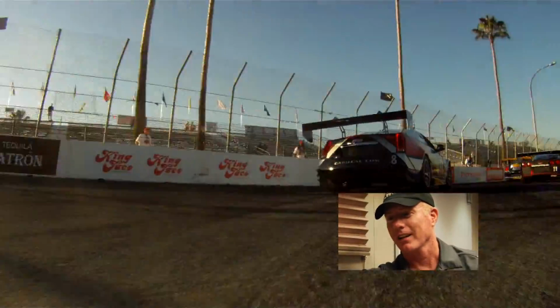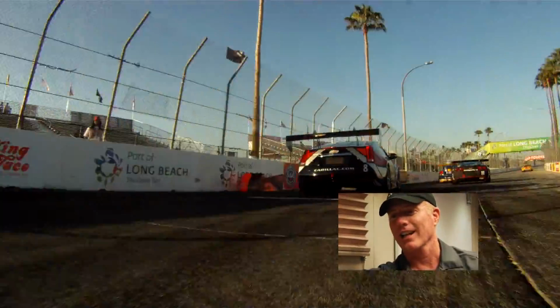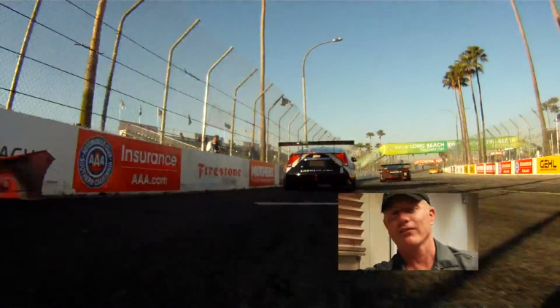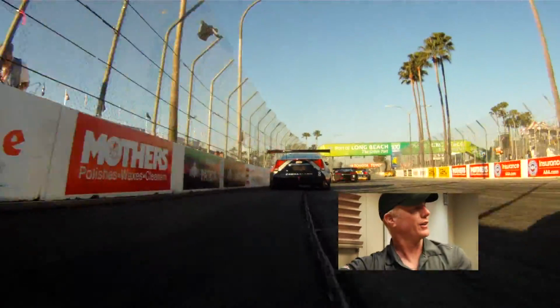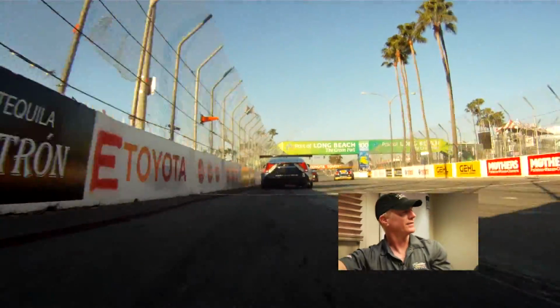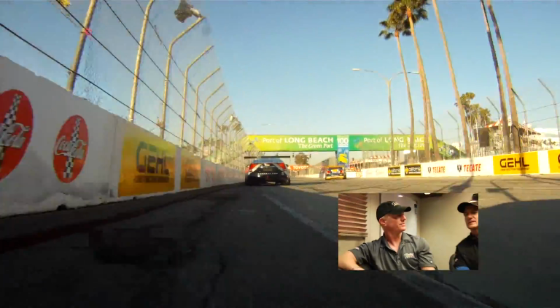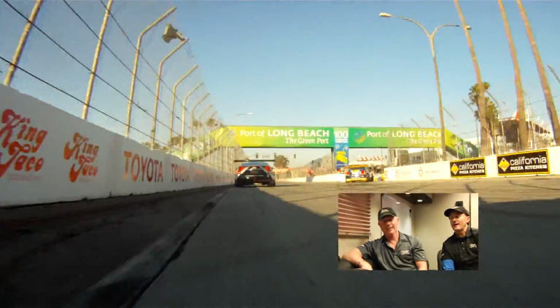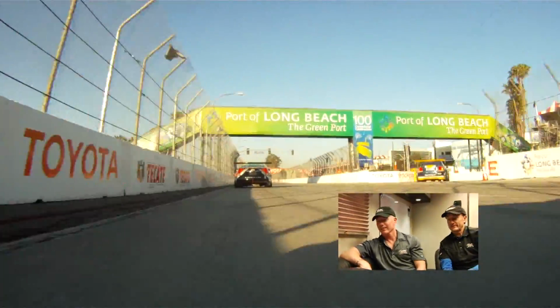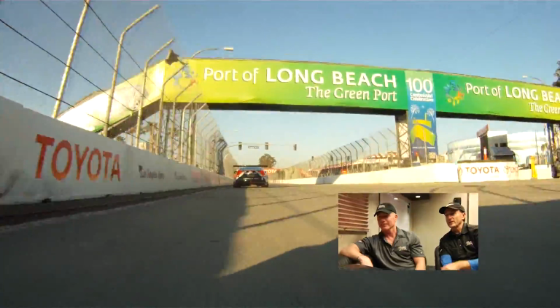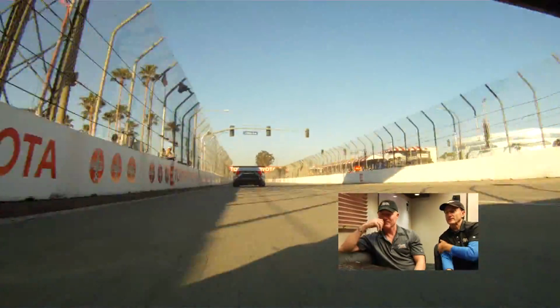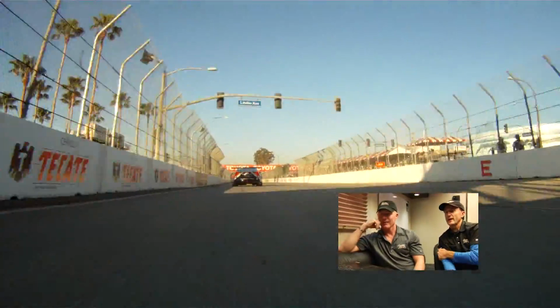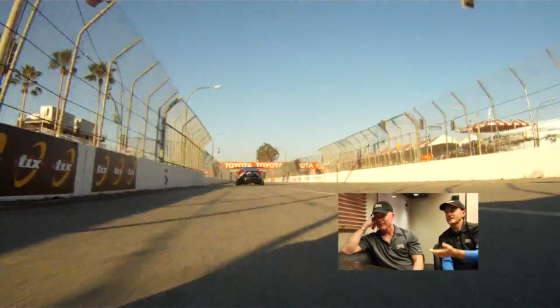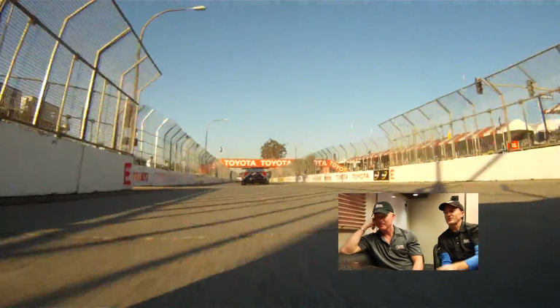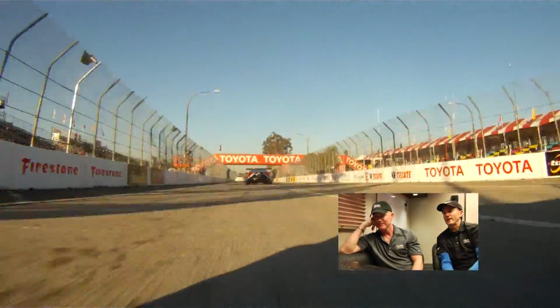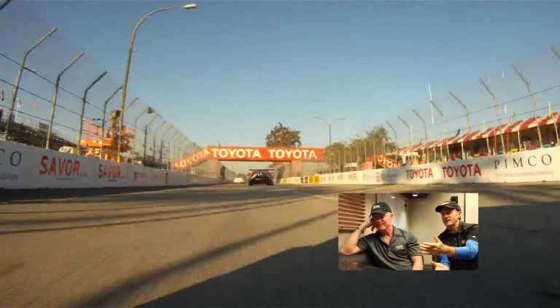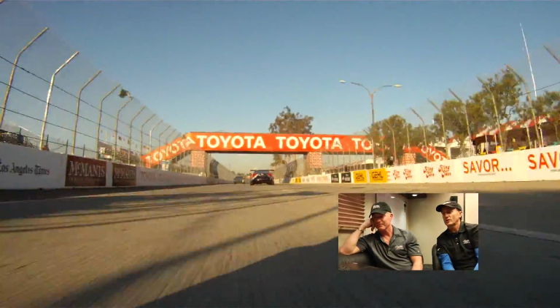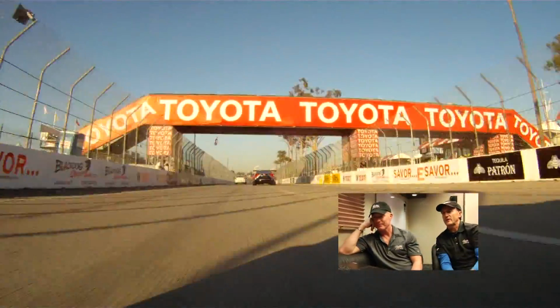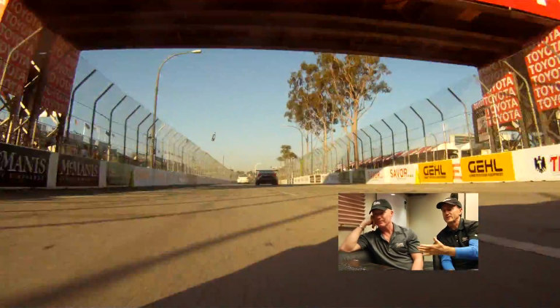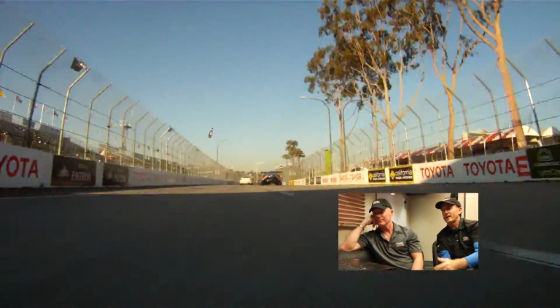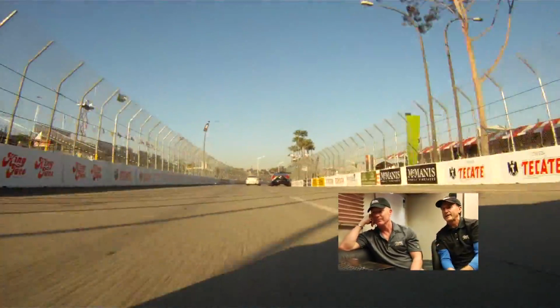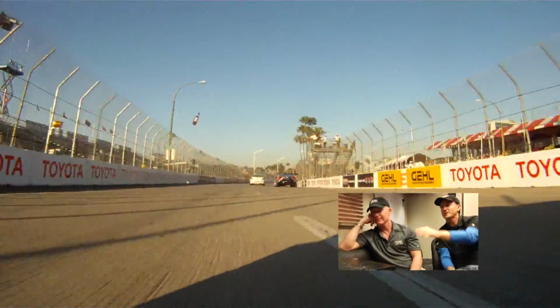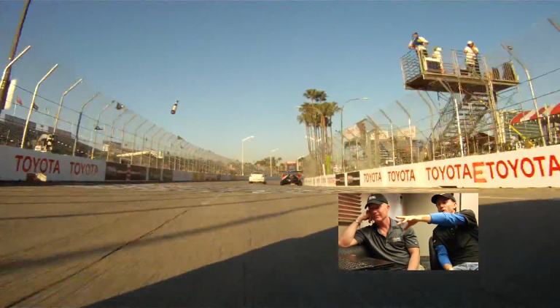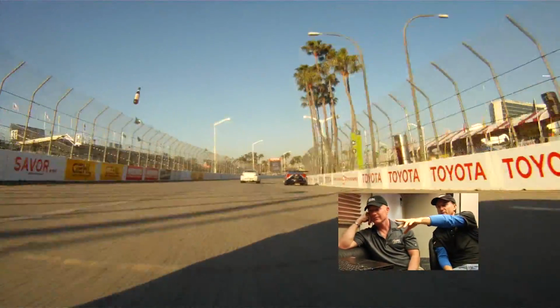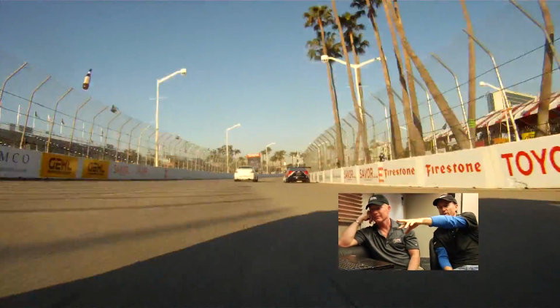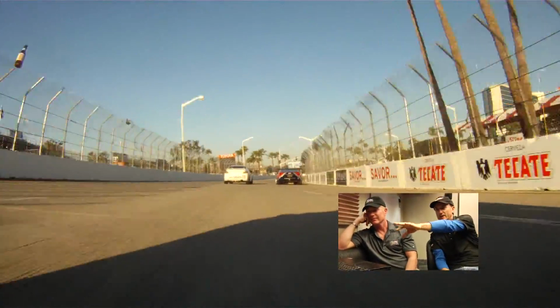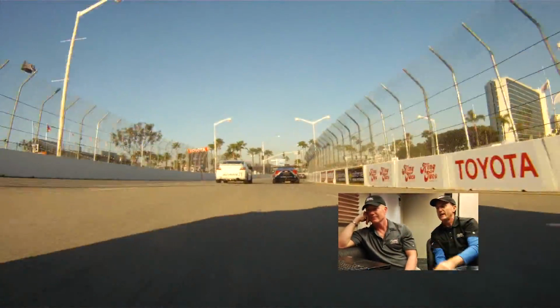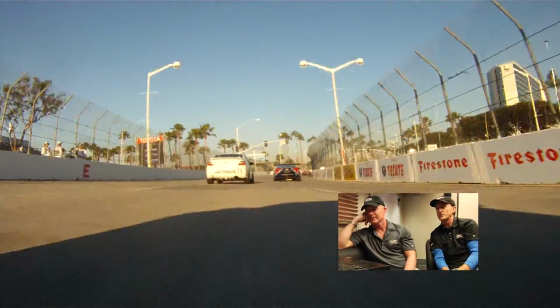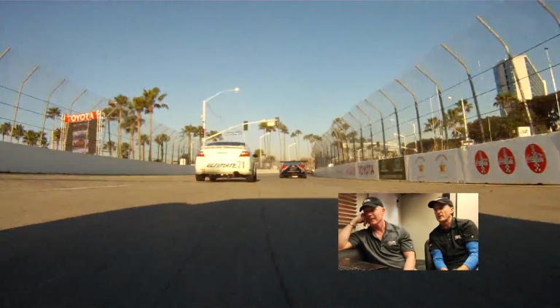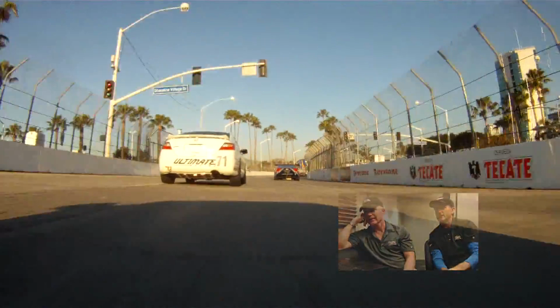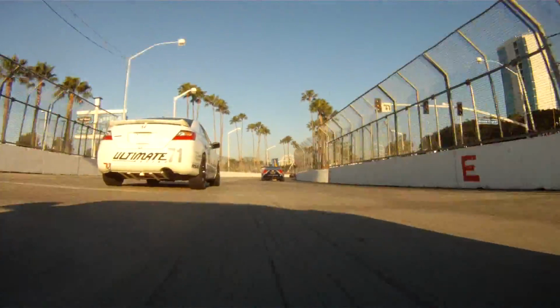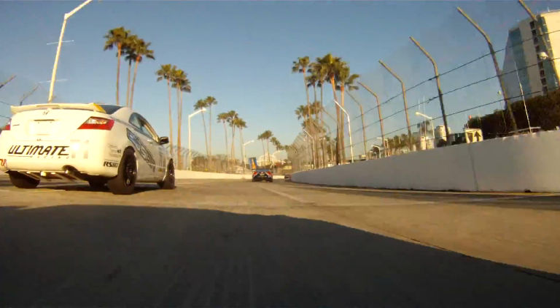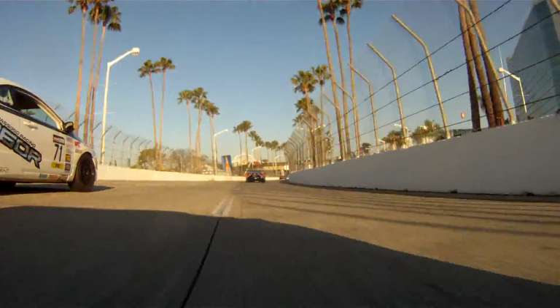And a lot of people have already hit him there. Straightaway — well, they call it a straightaway, but it turns right all the way down. And Oshima almost shoved me into the wall right there — almost pushed me right into the brakes. That was that kind of move.